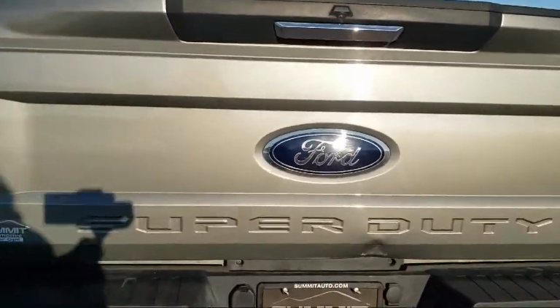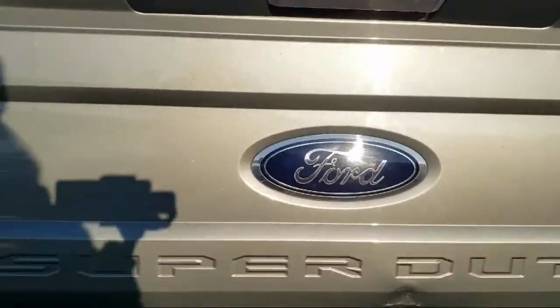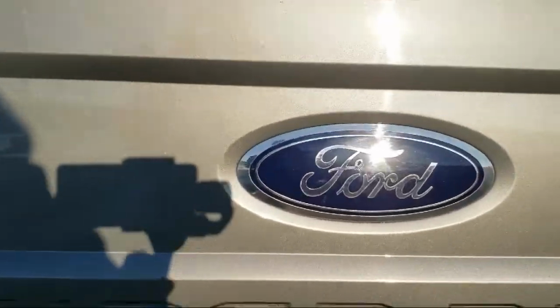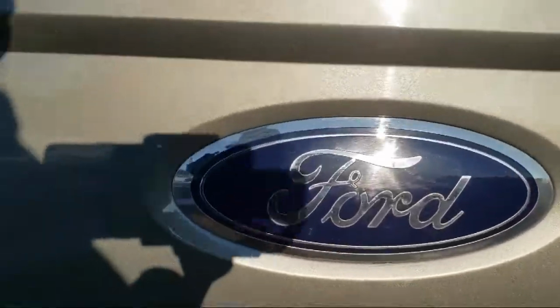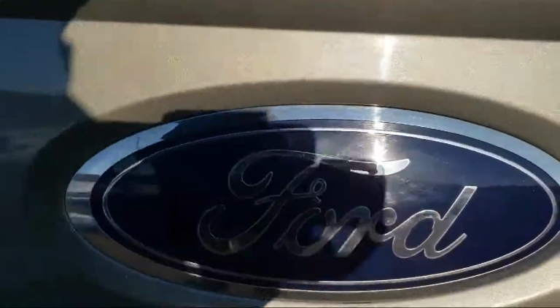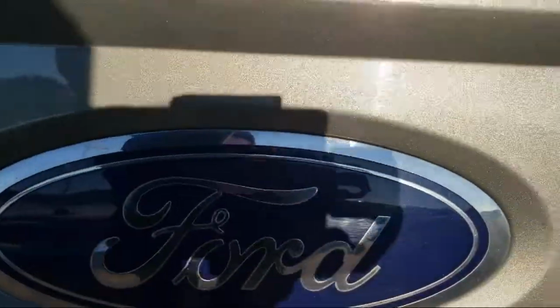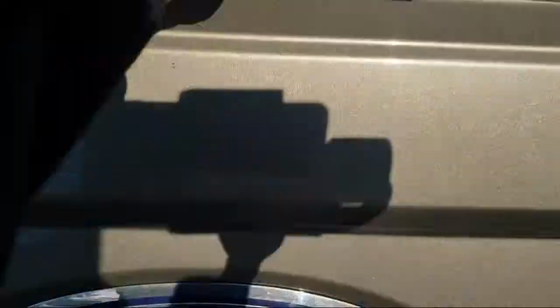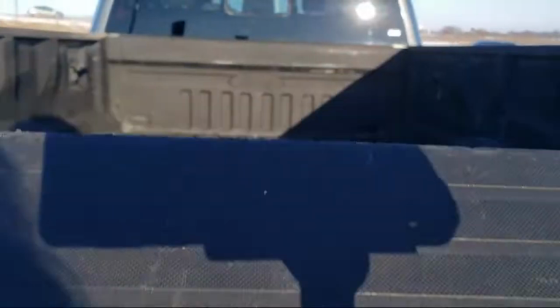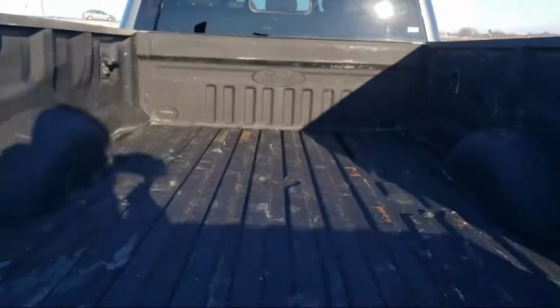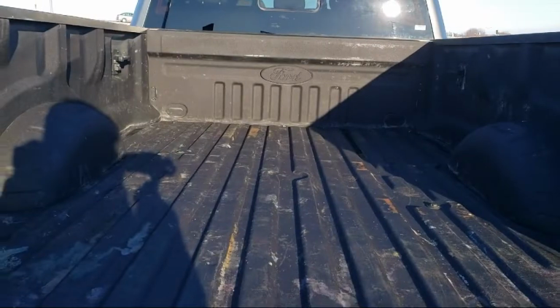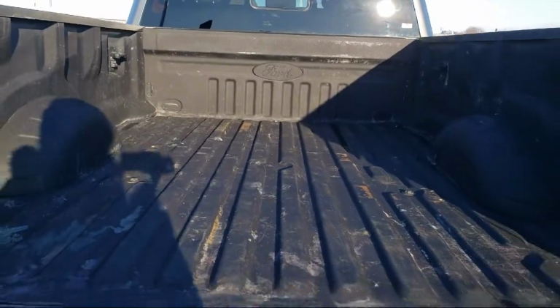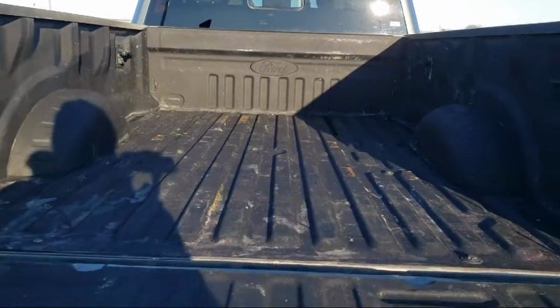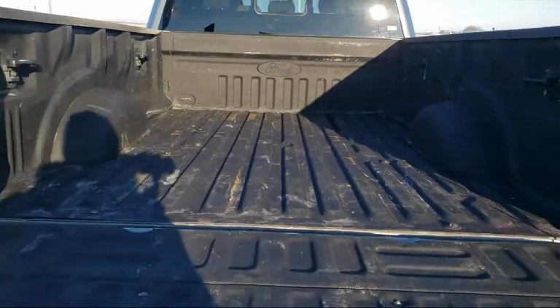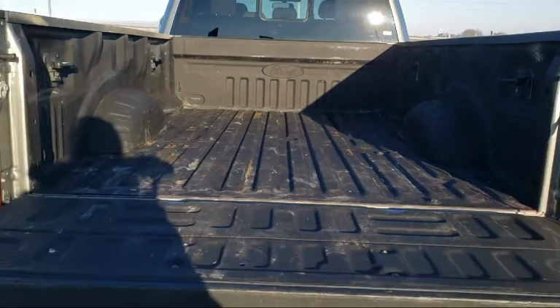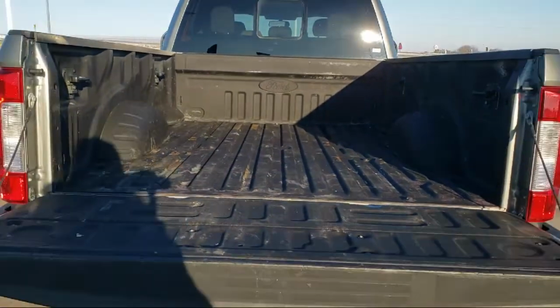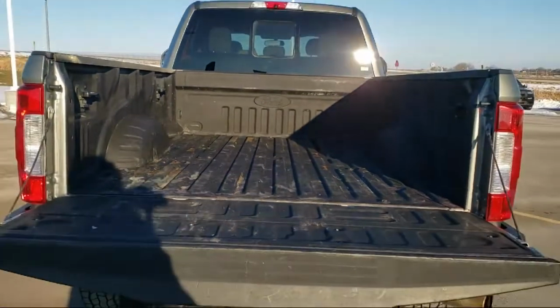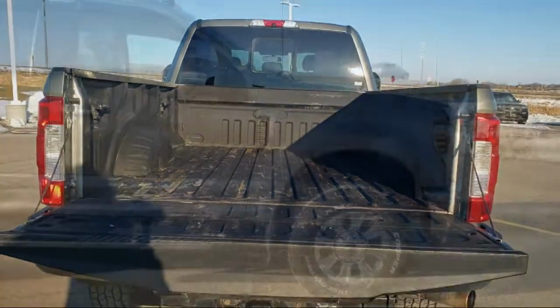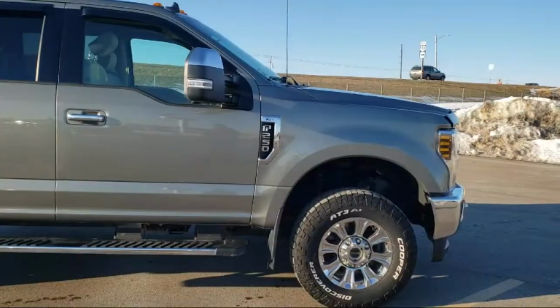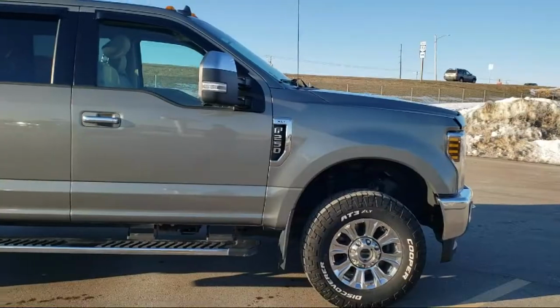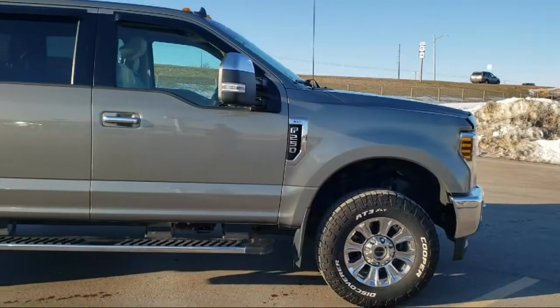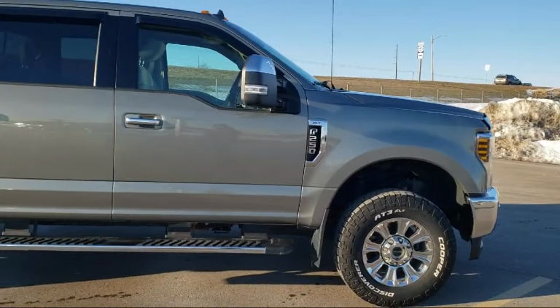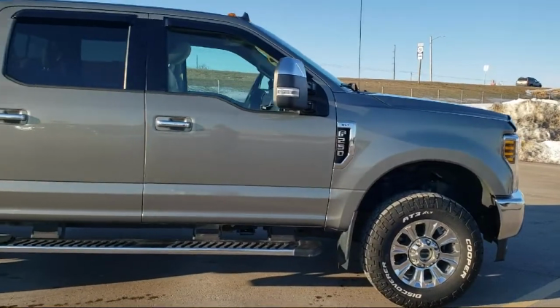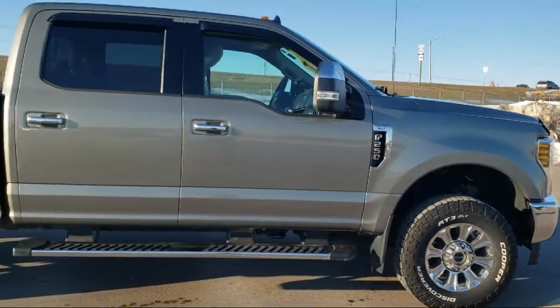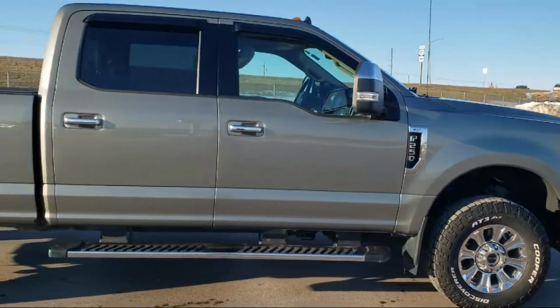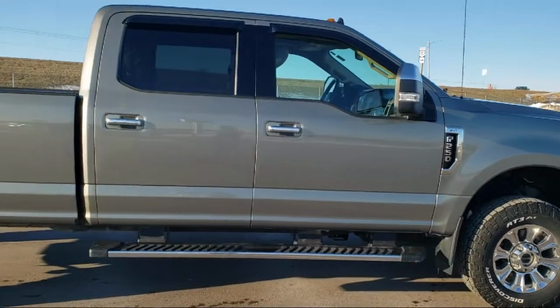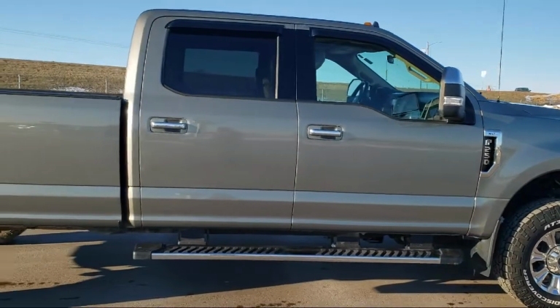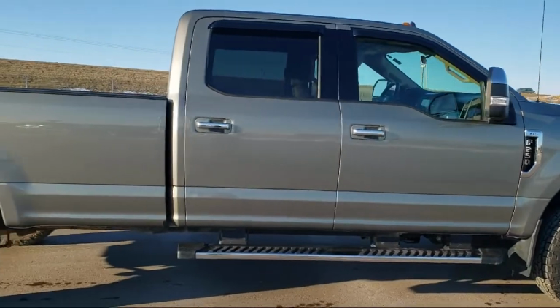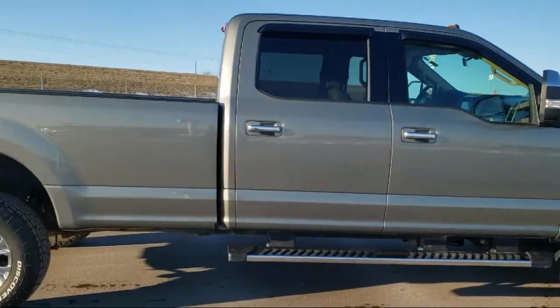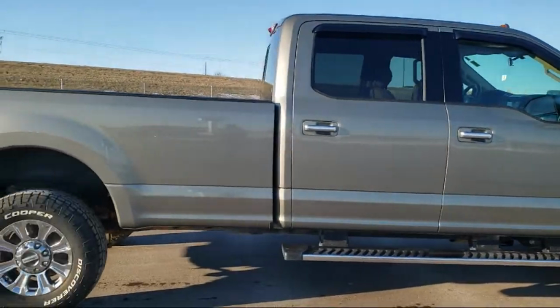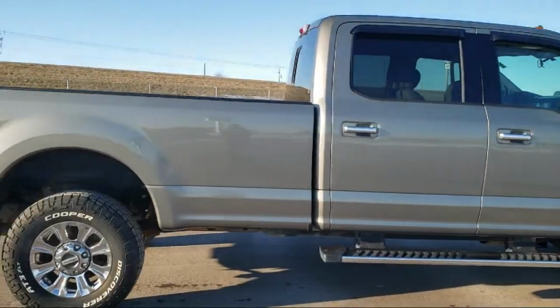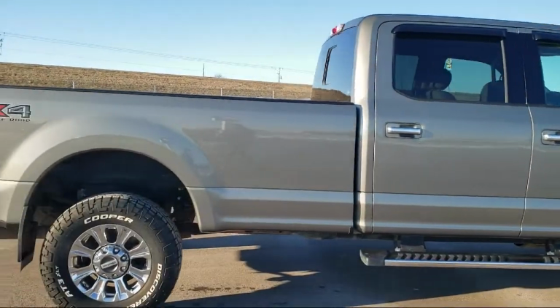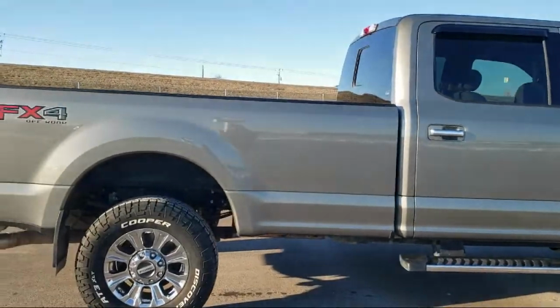It also features Split Fold-Down Rear Seat, Privacy Glass, Fully Automatic Headlights, Cloth 40-20-40 Split Bench Seat, and has less than 55,000 miles on the odometer.